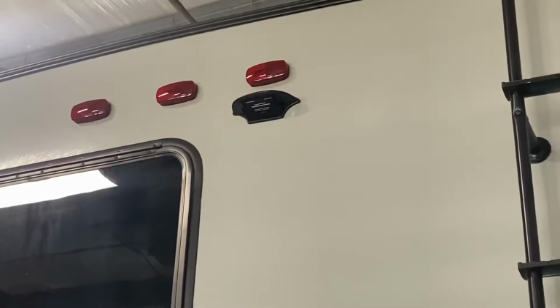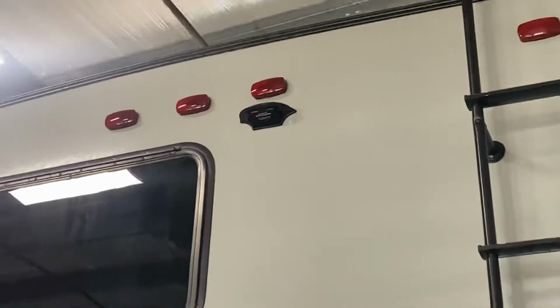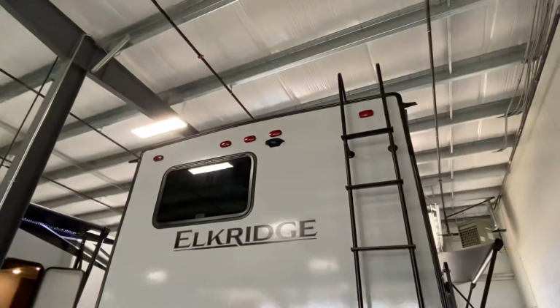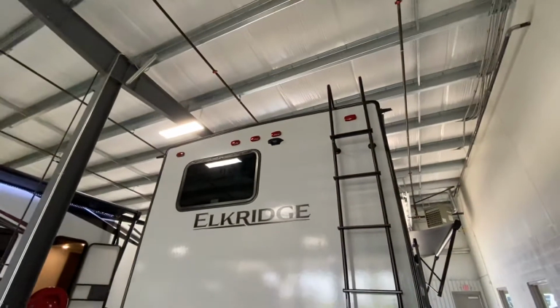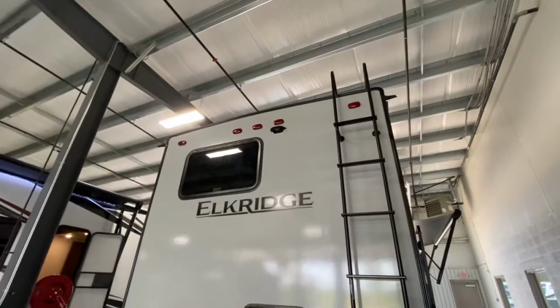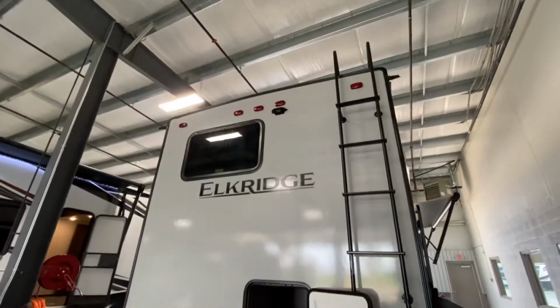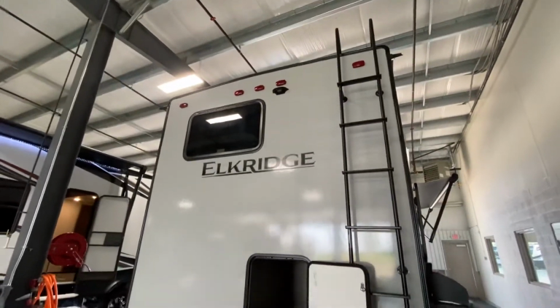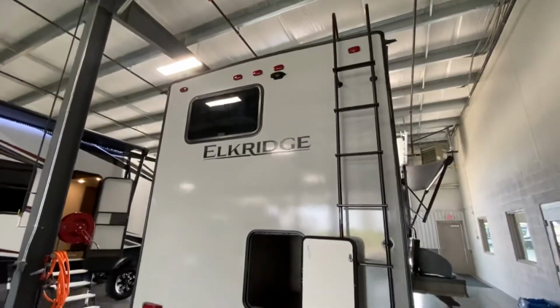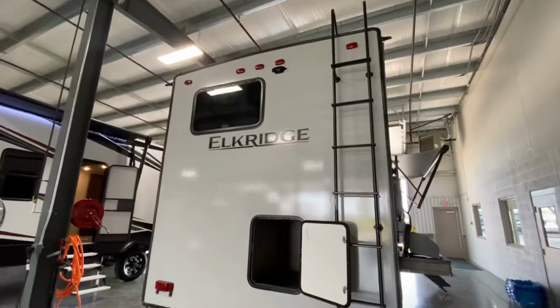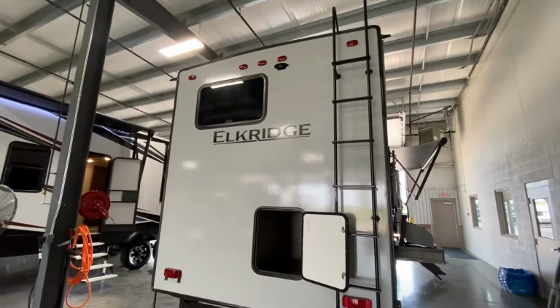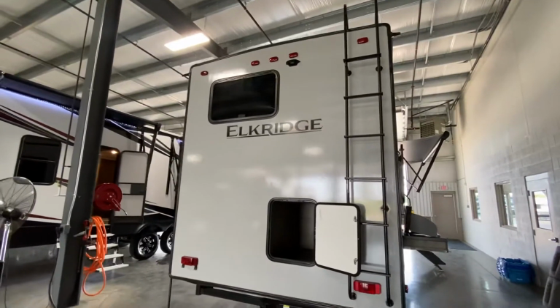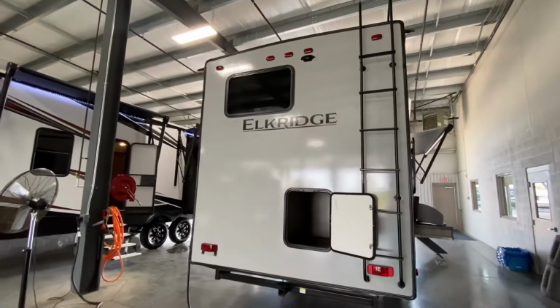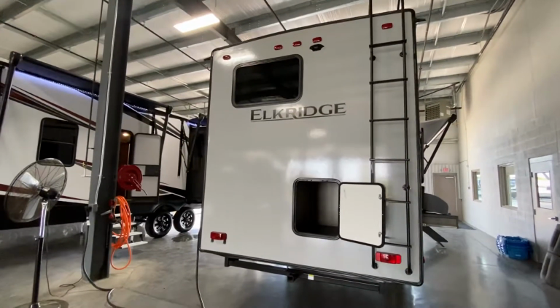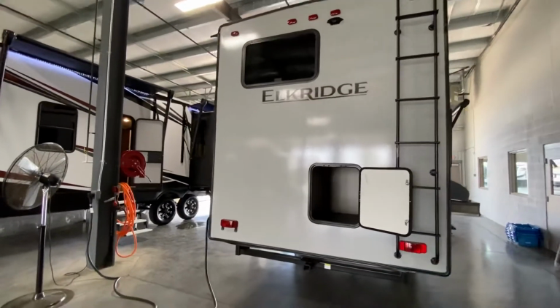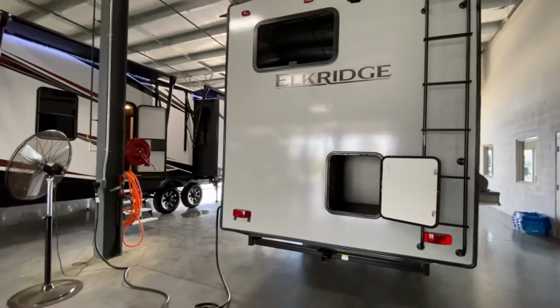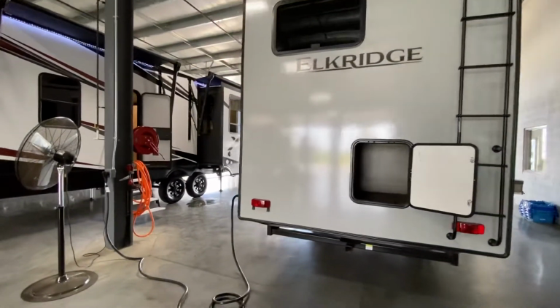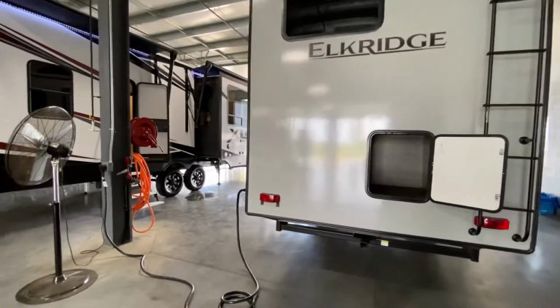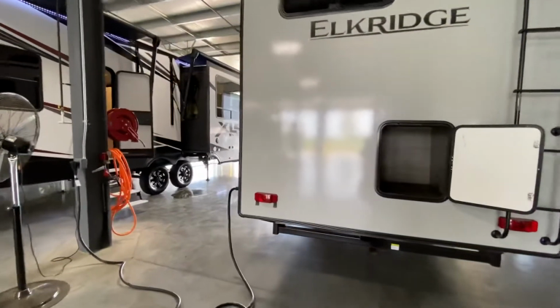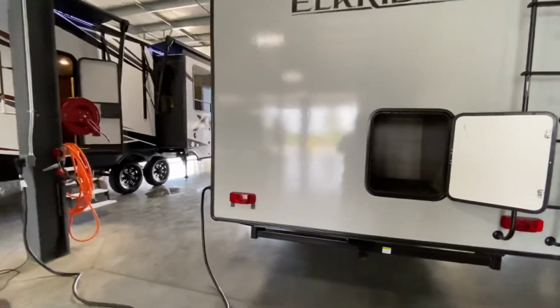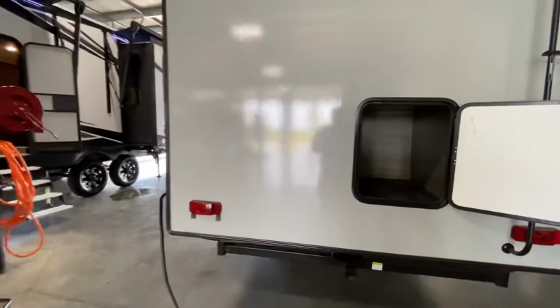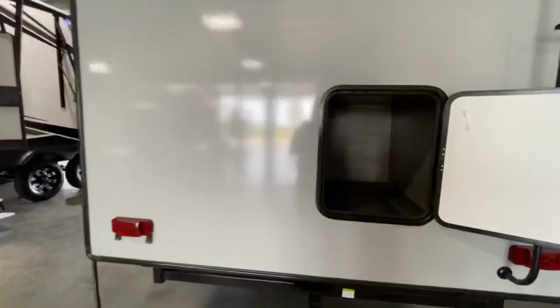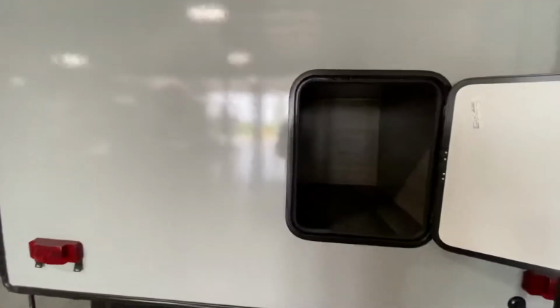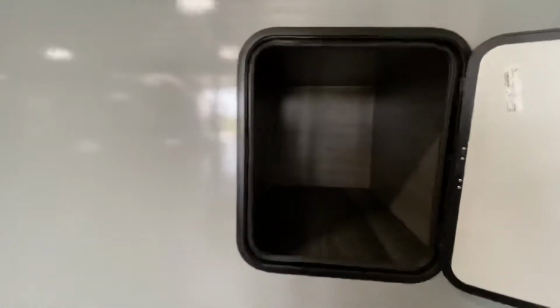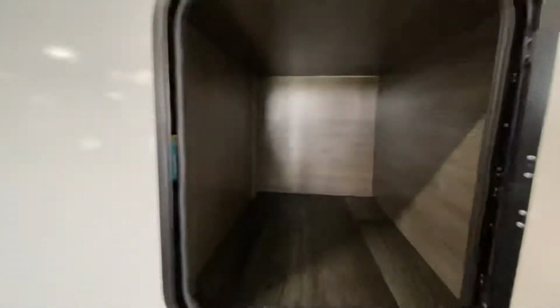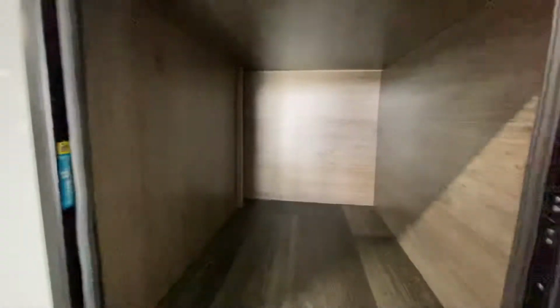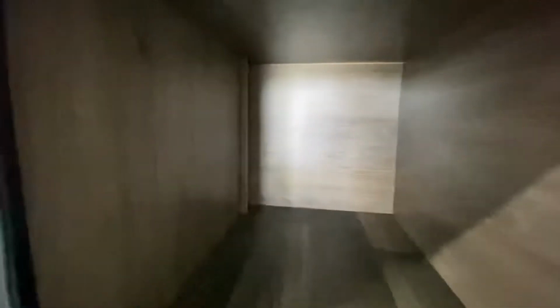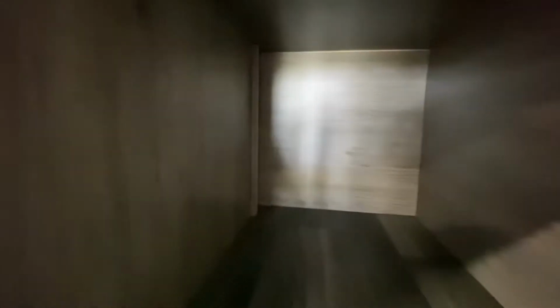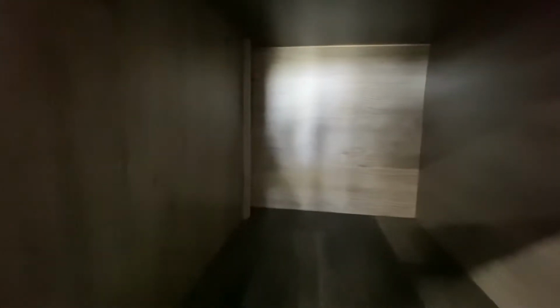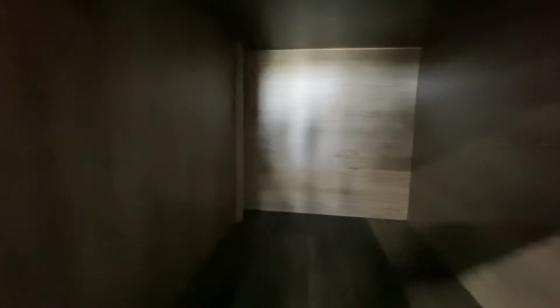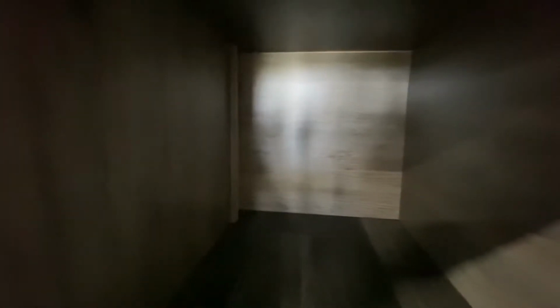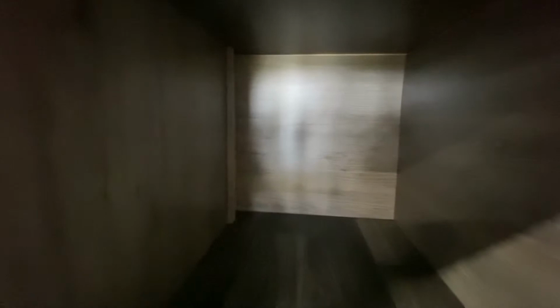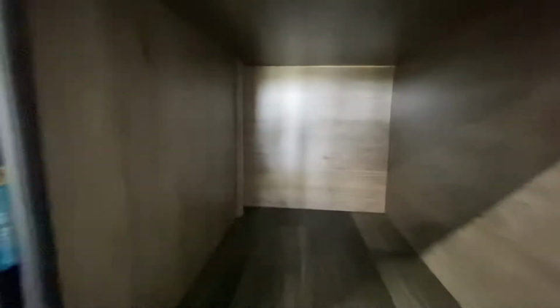Right here it is prepped for an observation/backup camera. I recommend the Furrion observation camera — it's $550 installed and does a great job. There's also a nice little cubby here for additional storage.